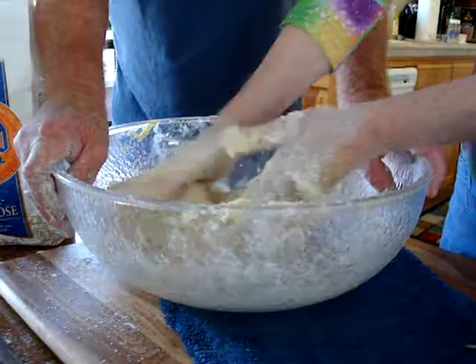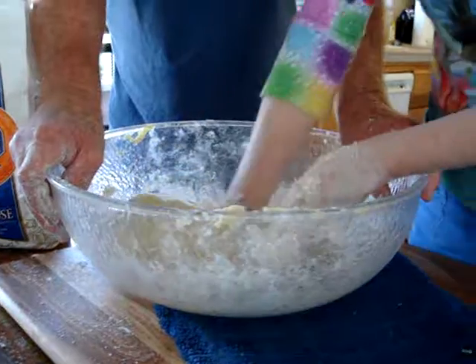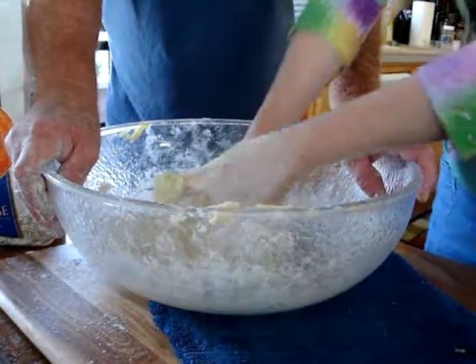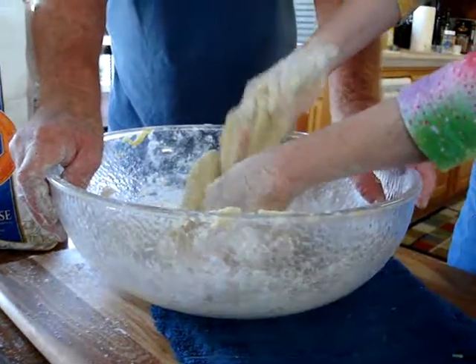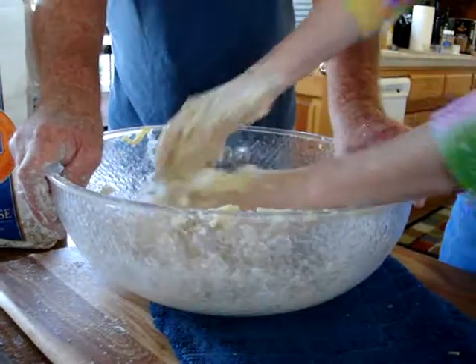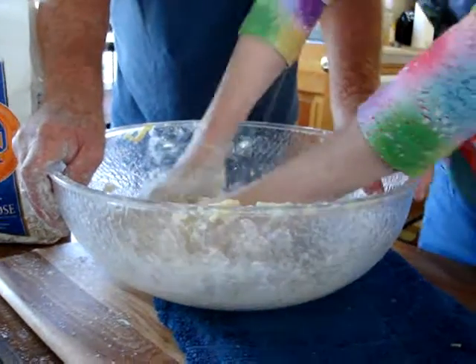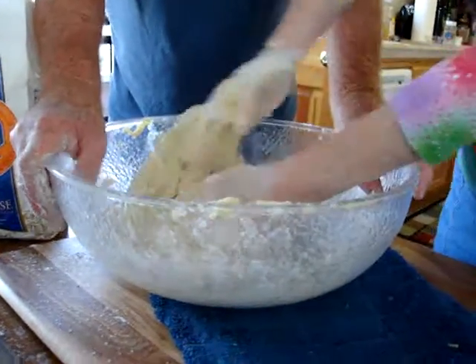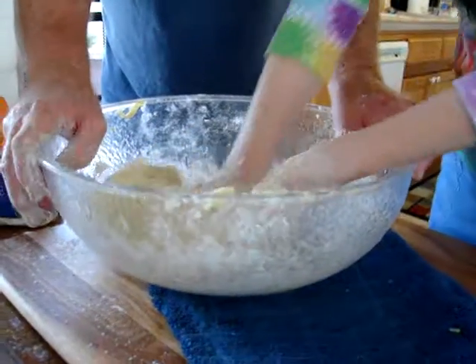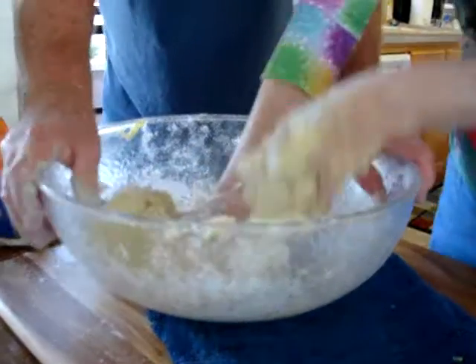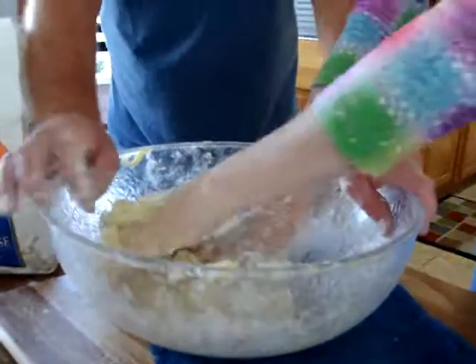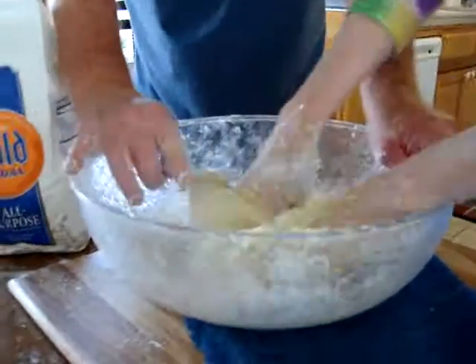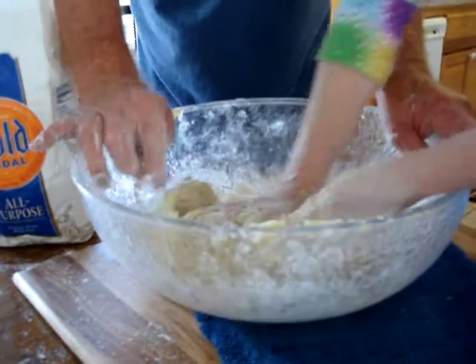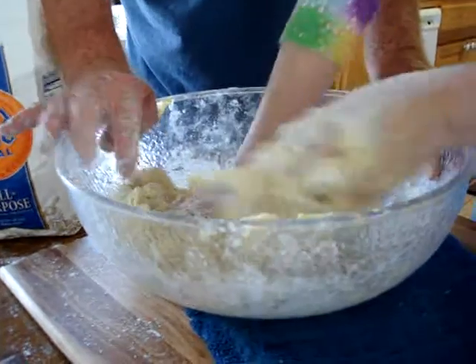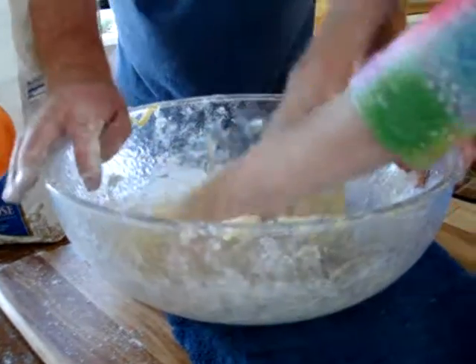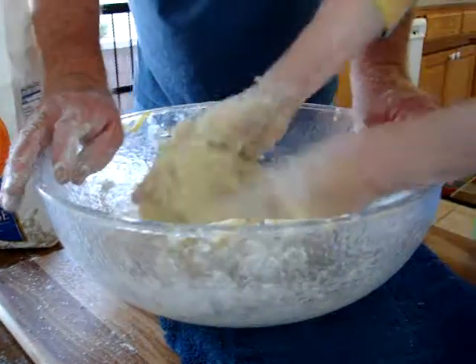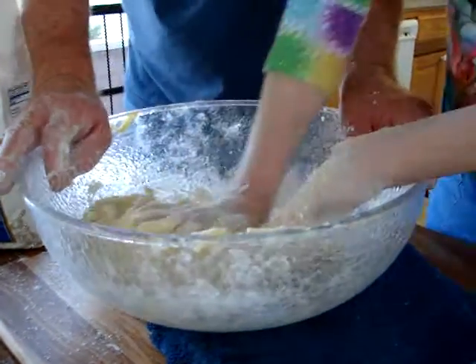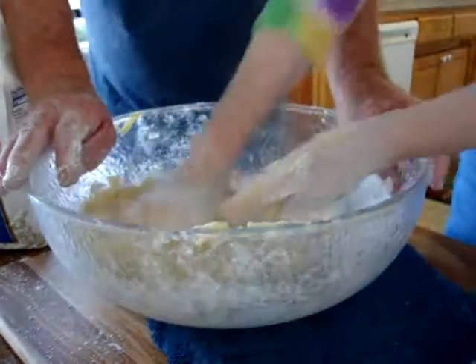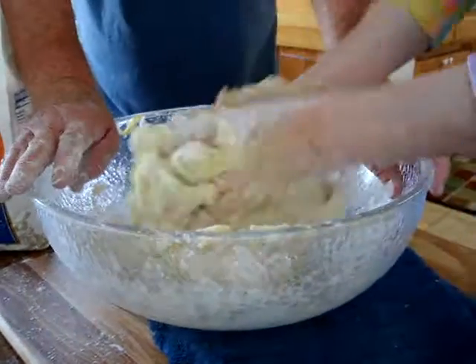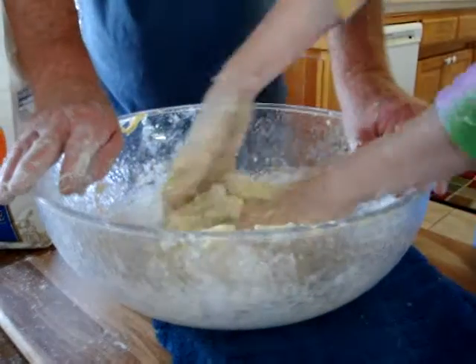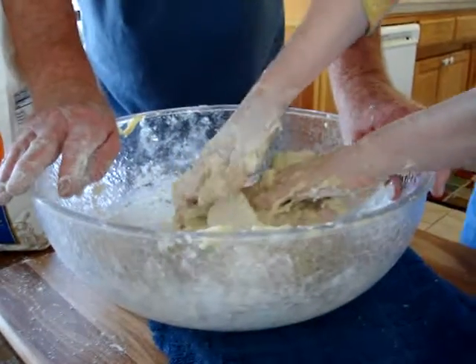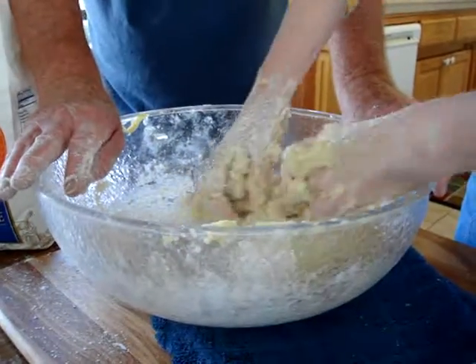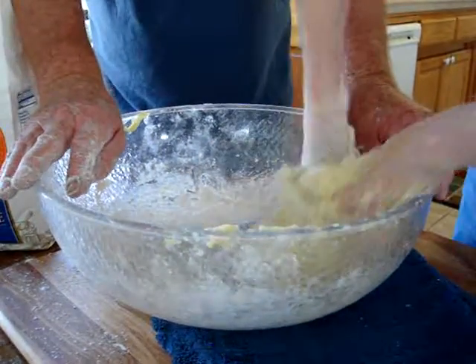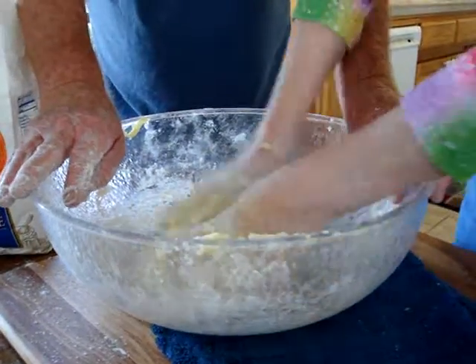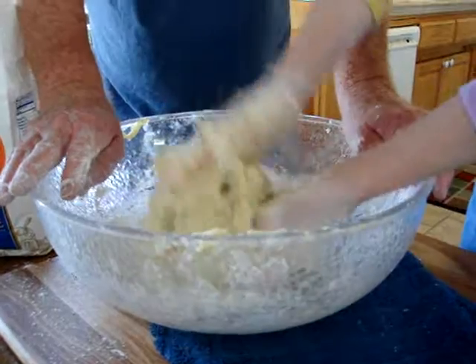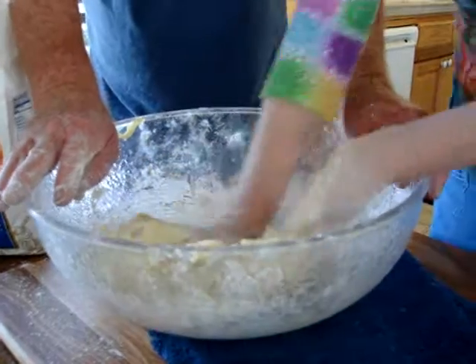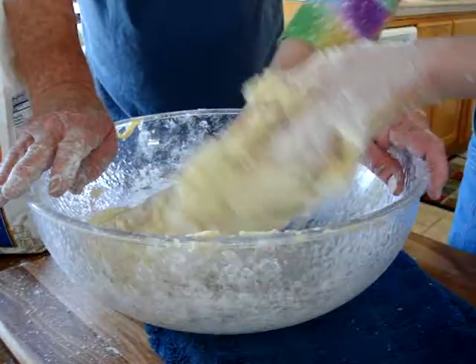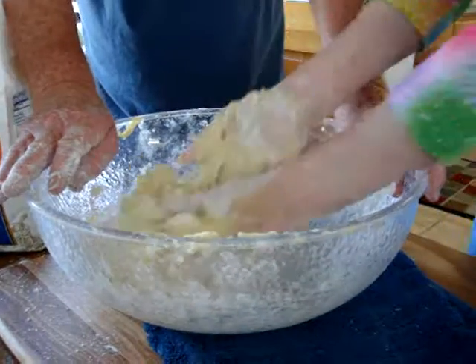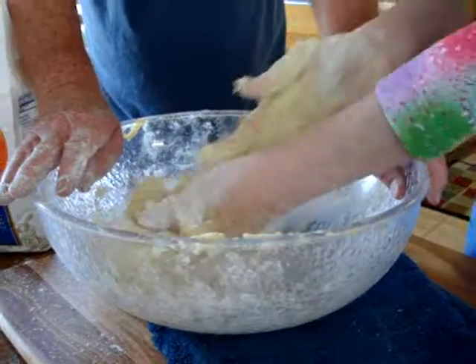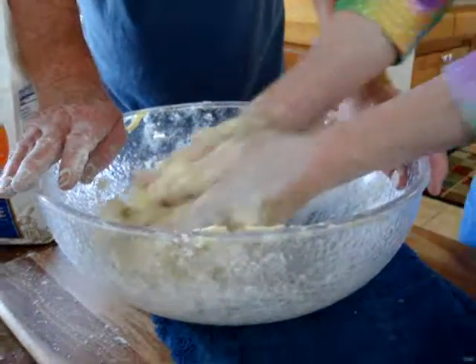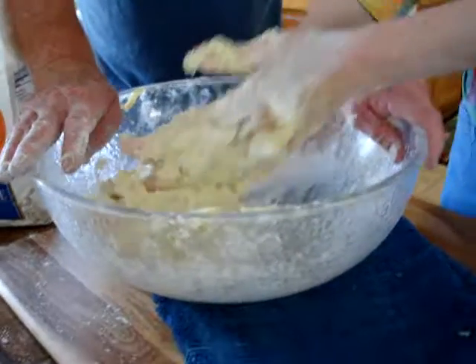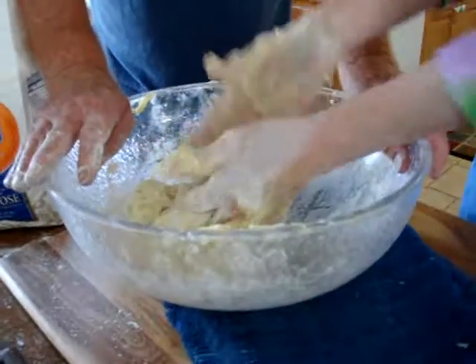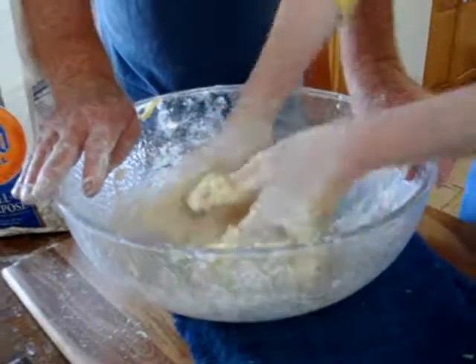When you do that, it changes. It feels more elastic. That's what I want to see right there, when you start getting that hard shell on it. We need that to roll it. It's coming together.